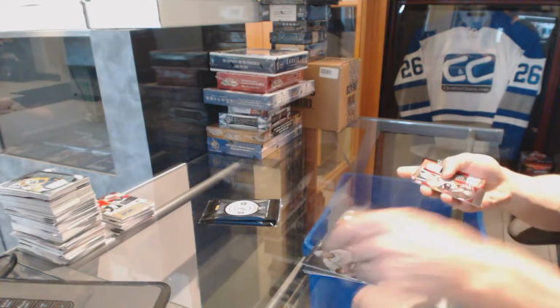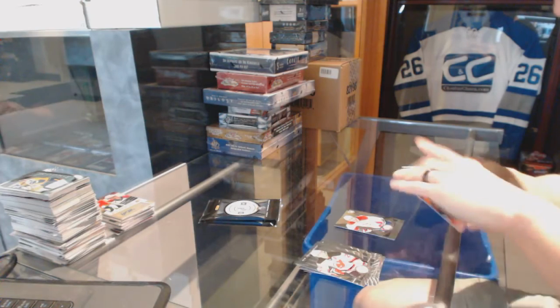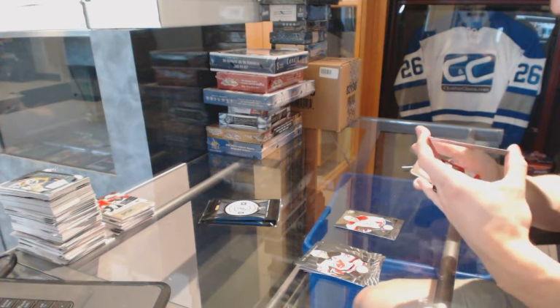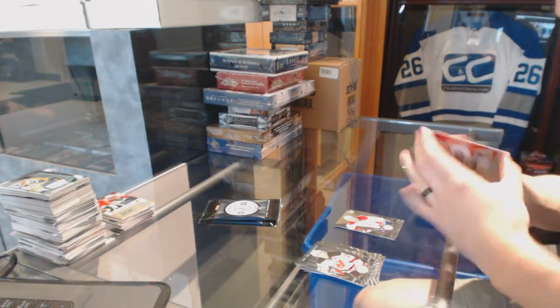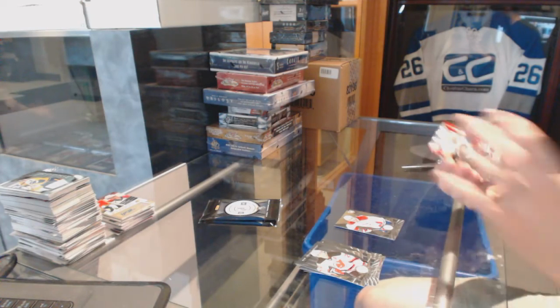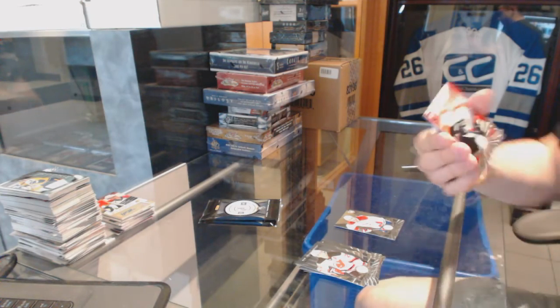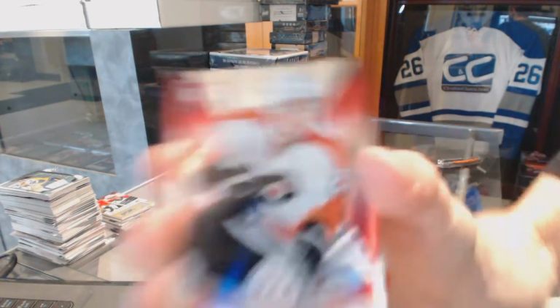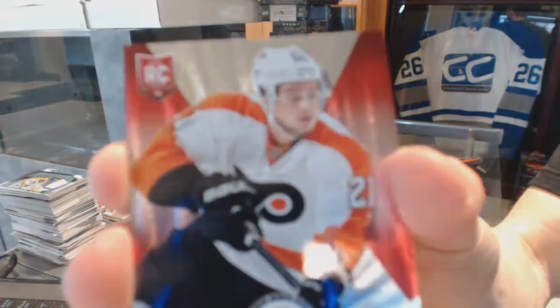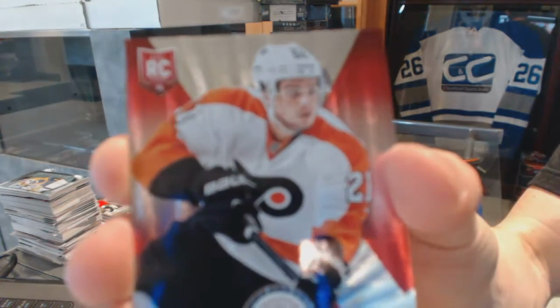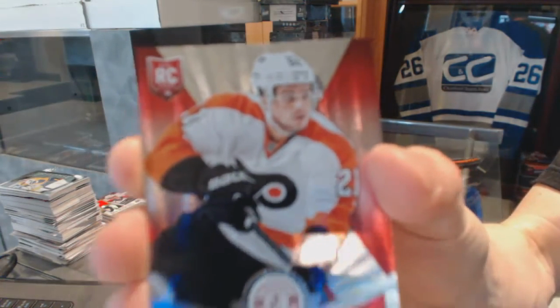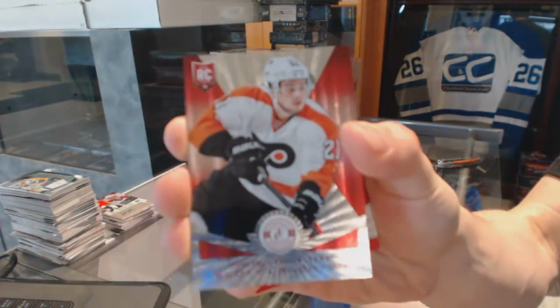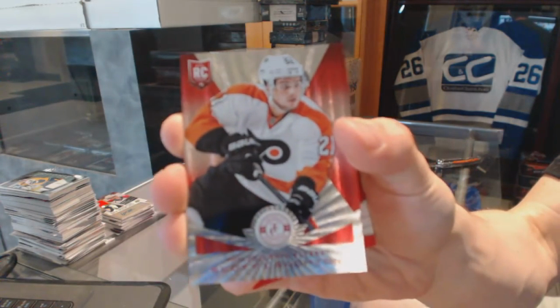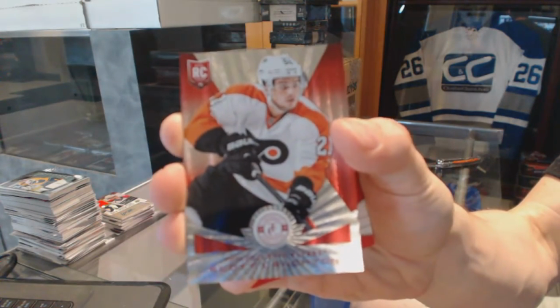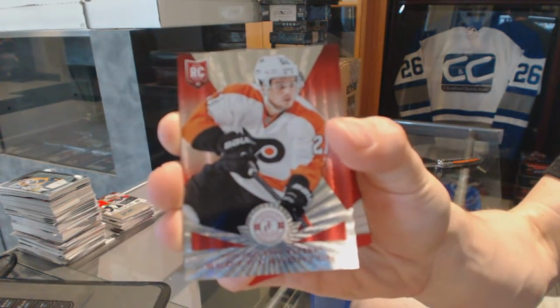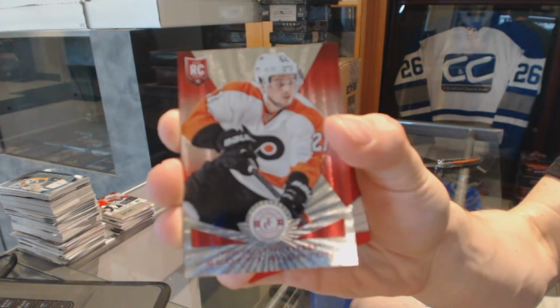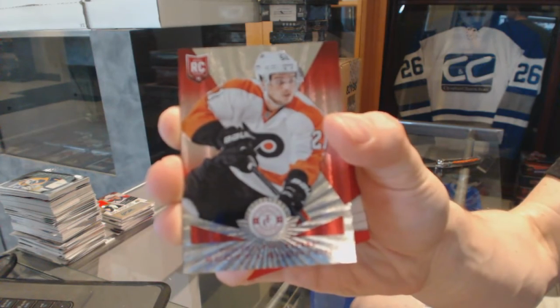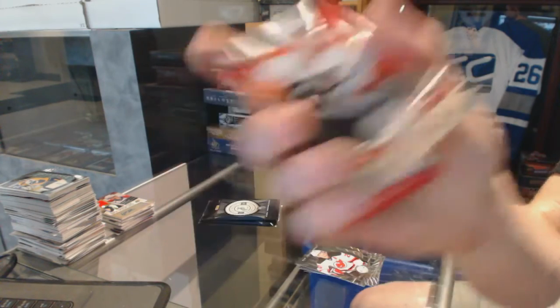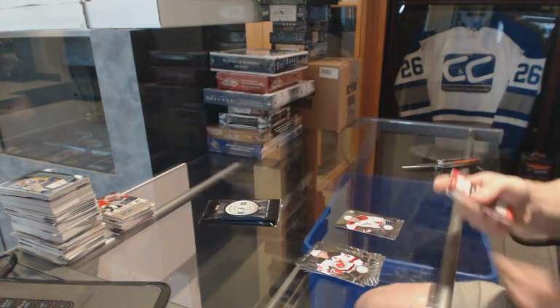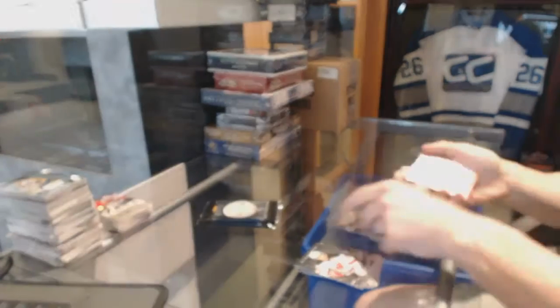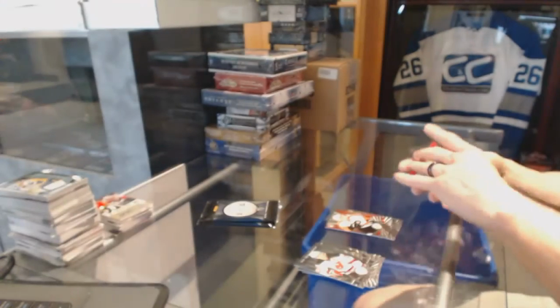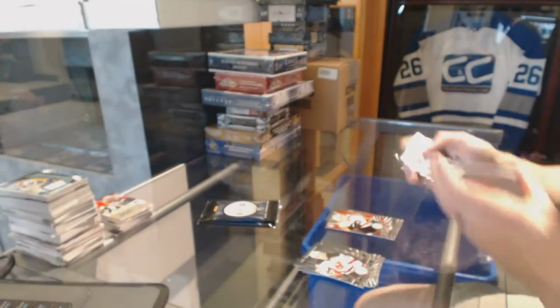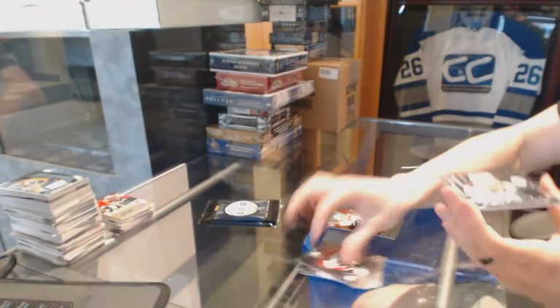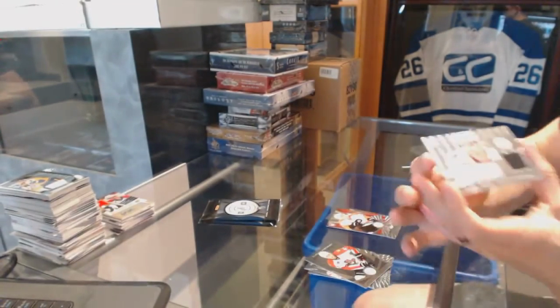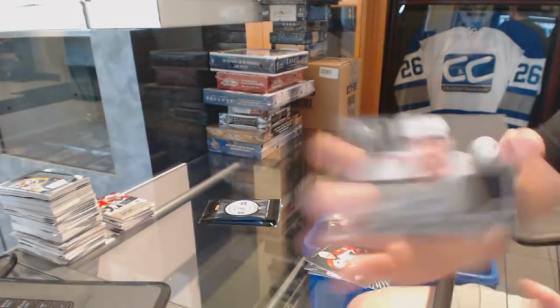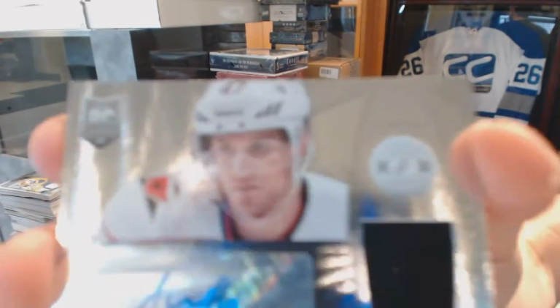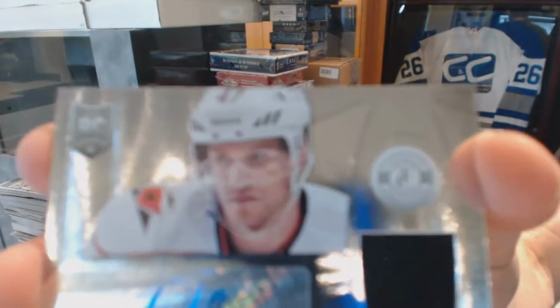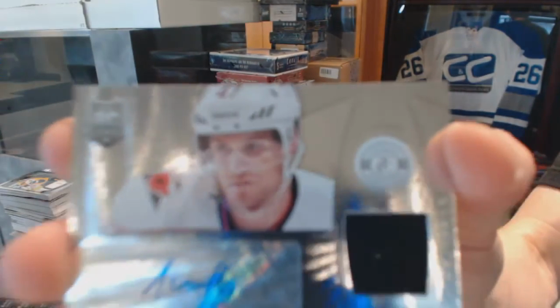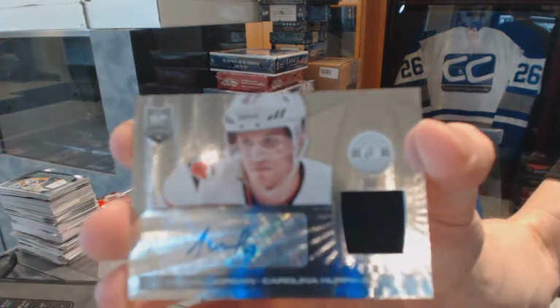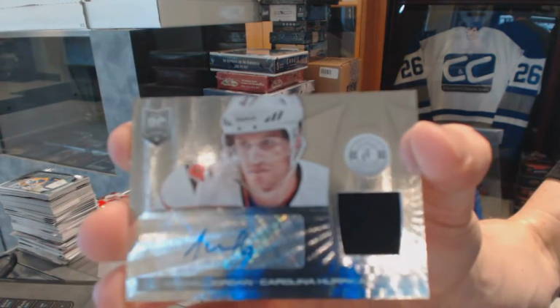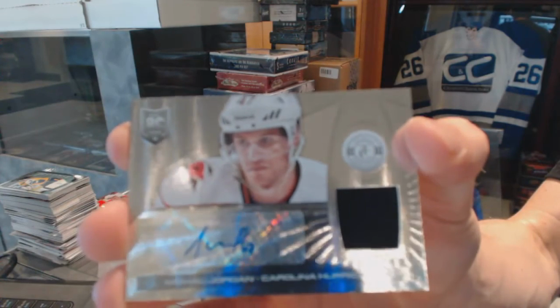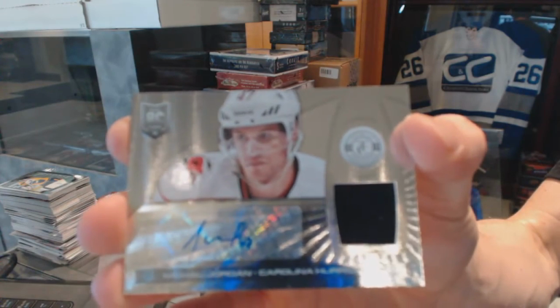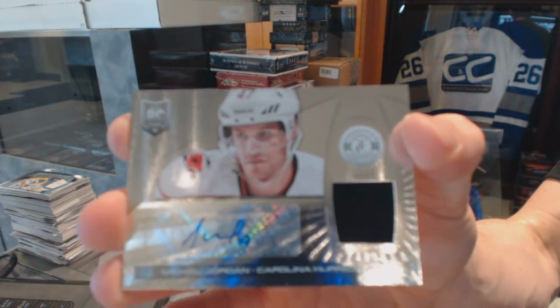We've got a platinum red rookie numbered to 100 for the Philadelphia Flyers, Scott Lawton. And a rookie jersey autograph for the Carolina Hurricanes, Michael Jordan.